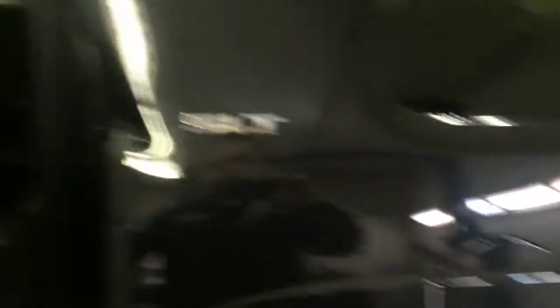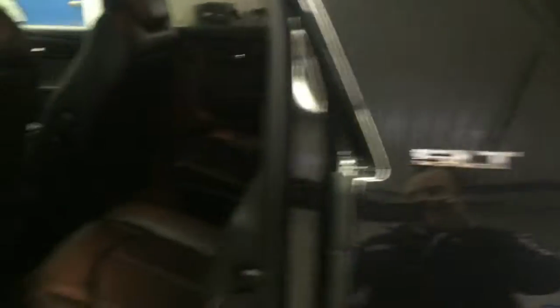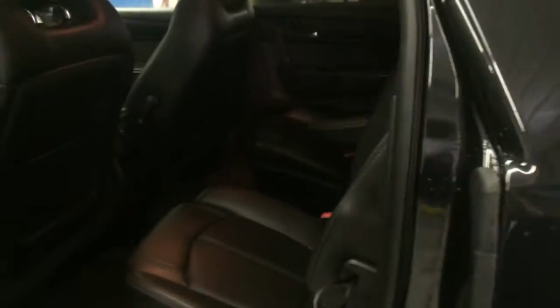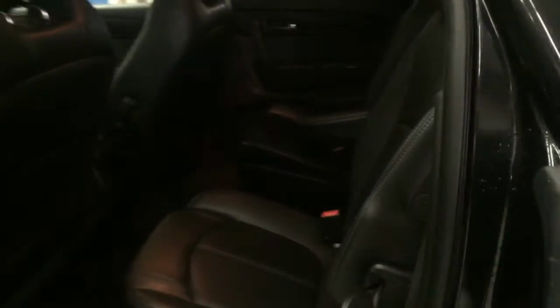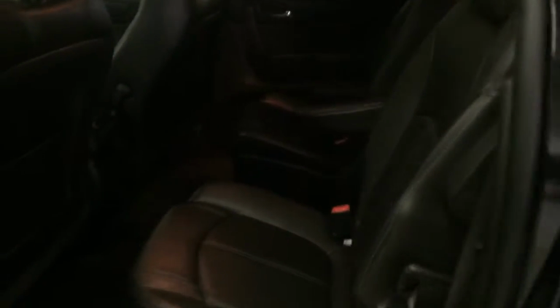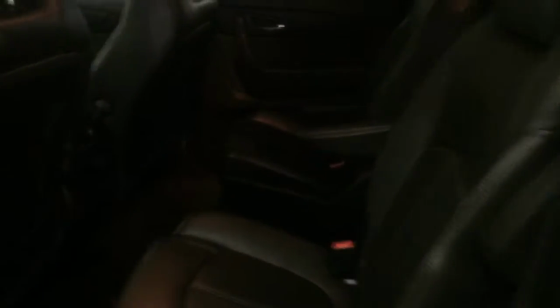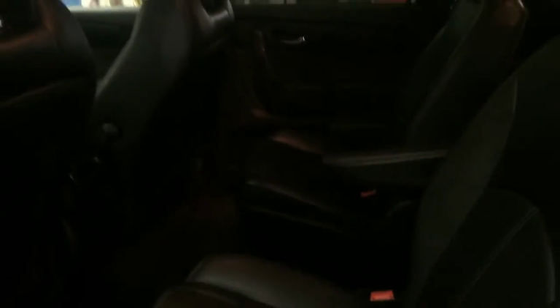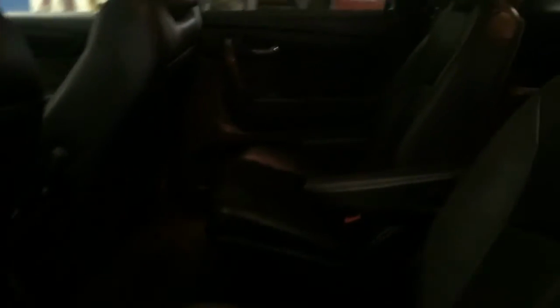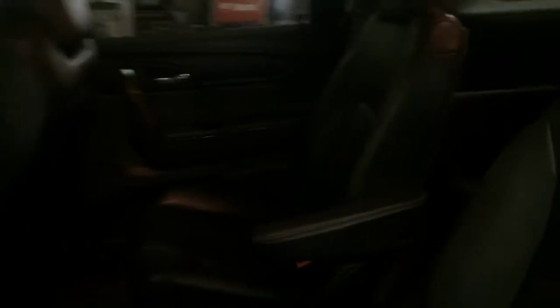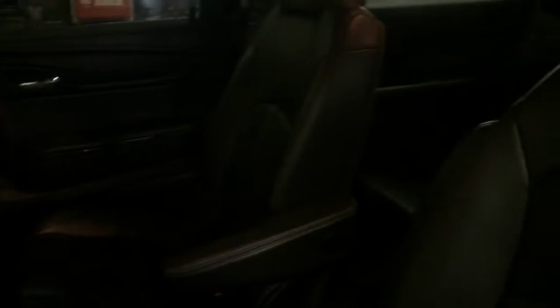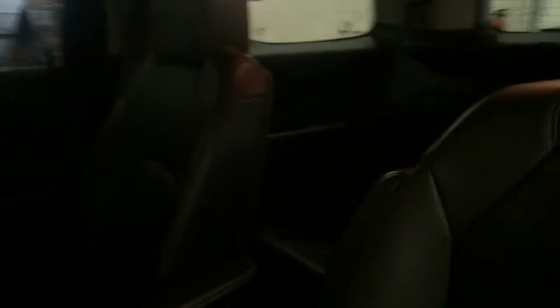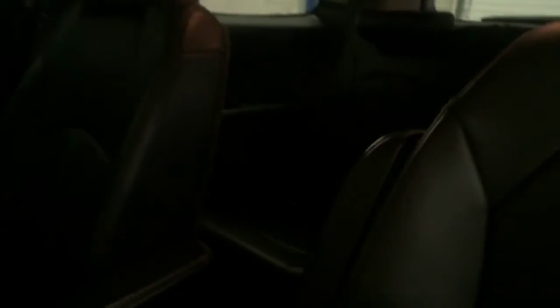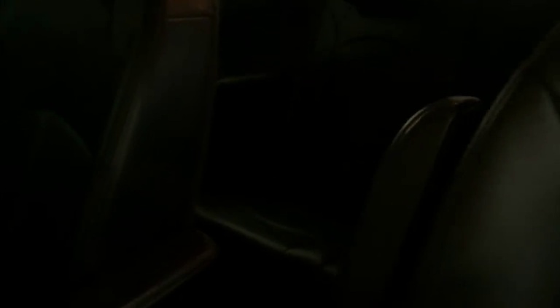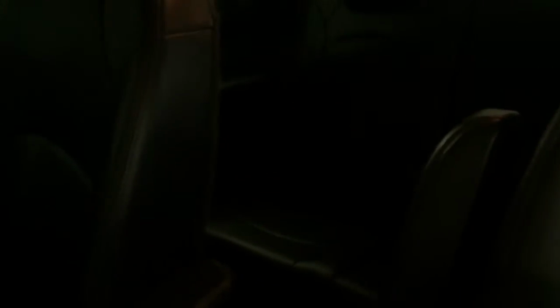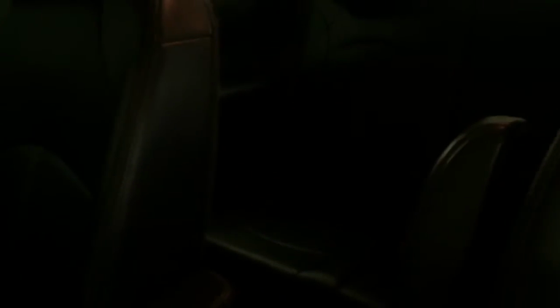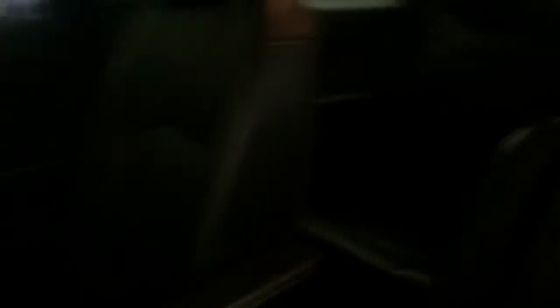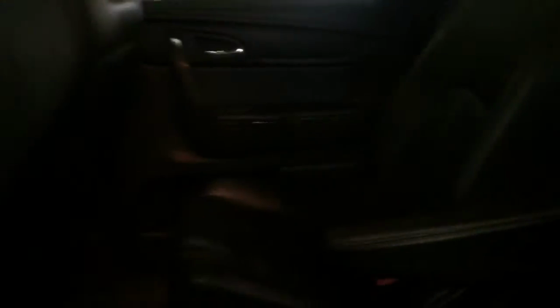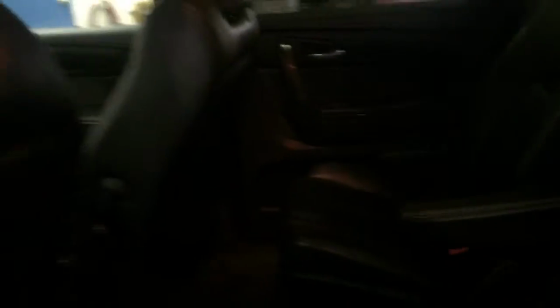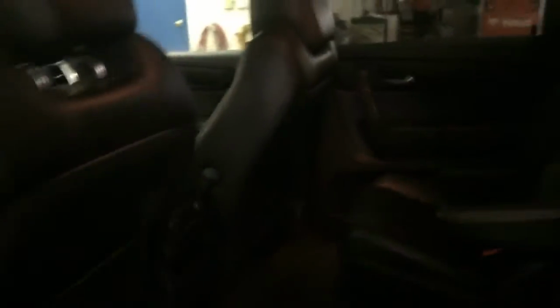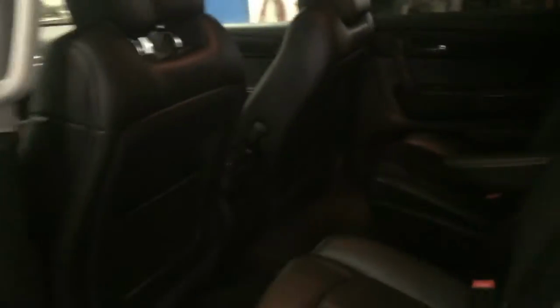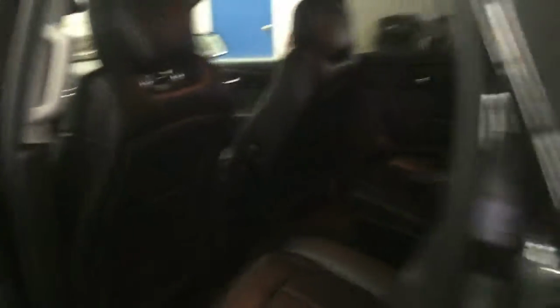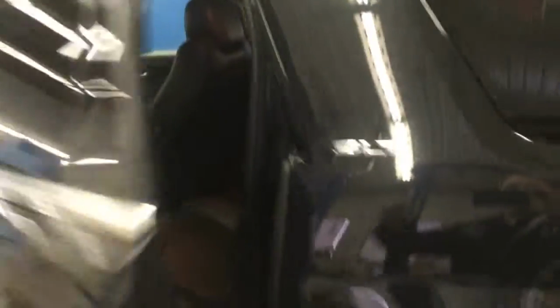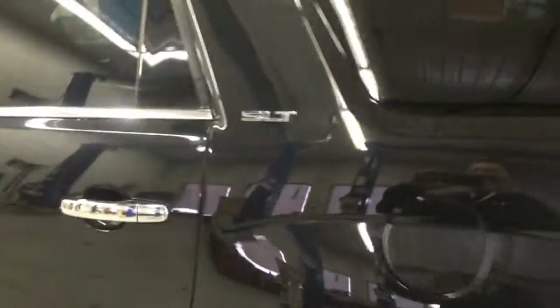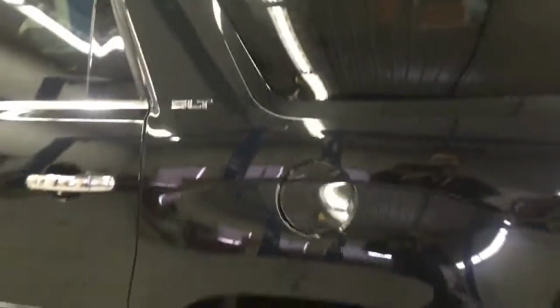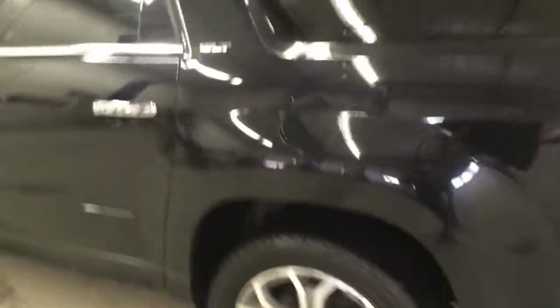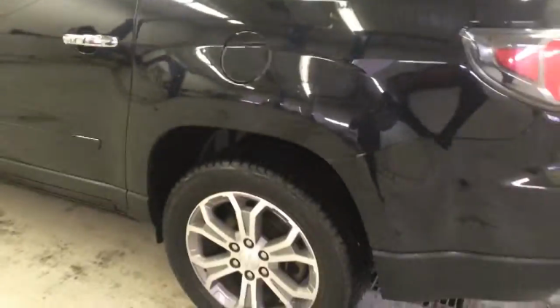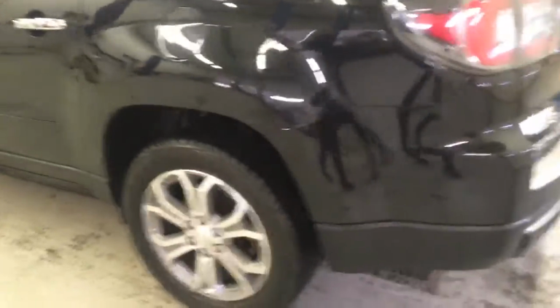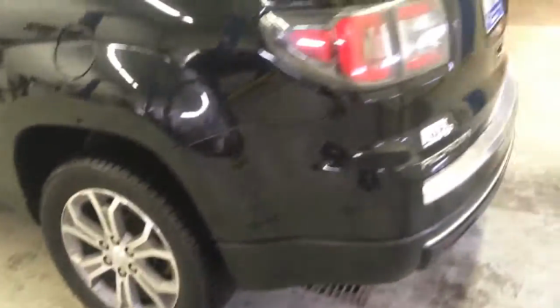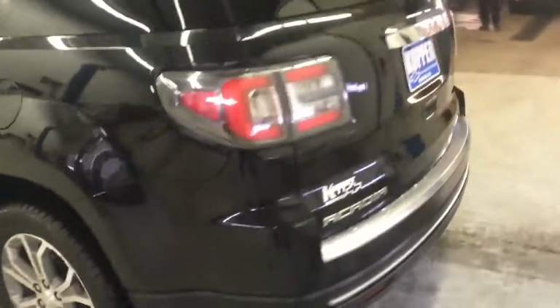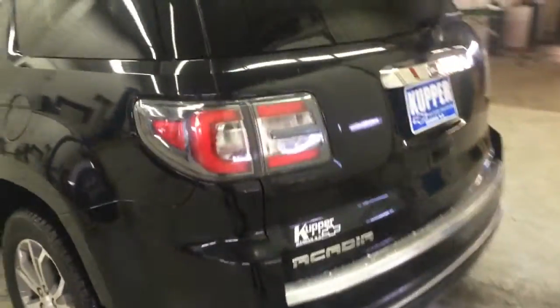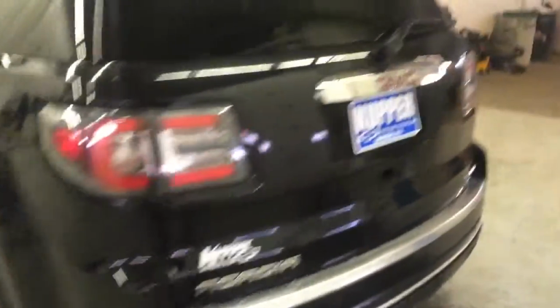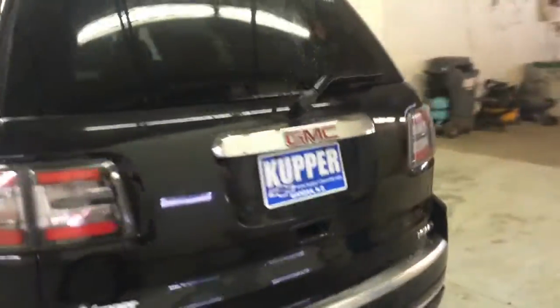This GMC is certified, so it's going to come with a one-year bumper-to-bumper warranty and a two-year, 24,000-mile scheduled maintenance plan. Good tires on it — shouldn't have to replace those for a while.